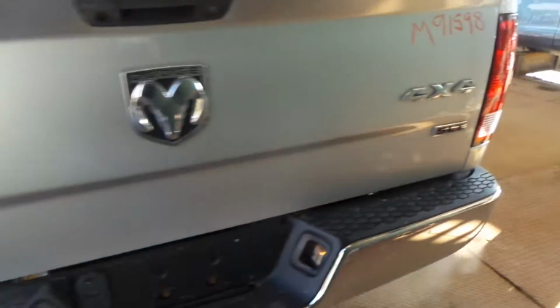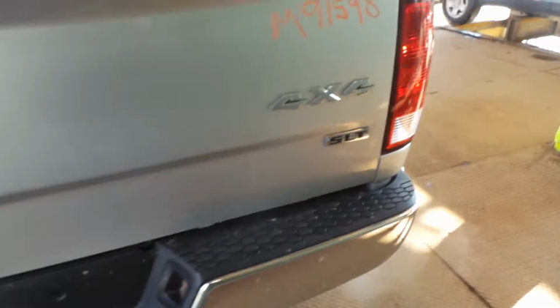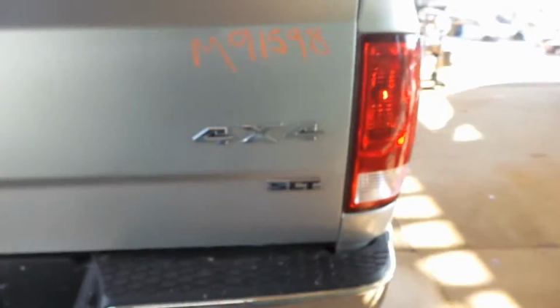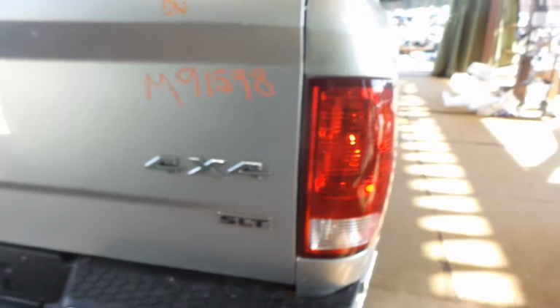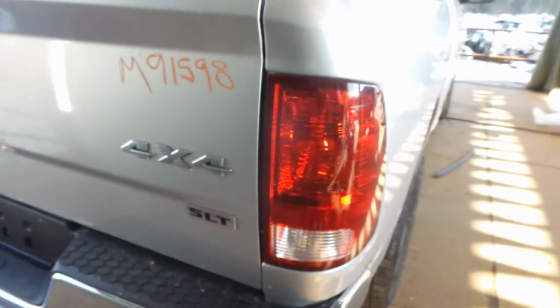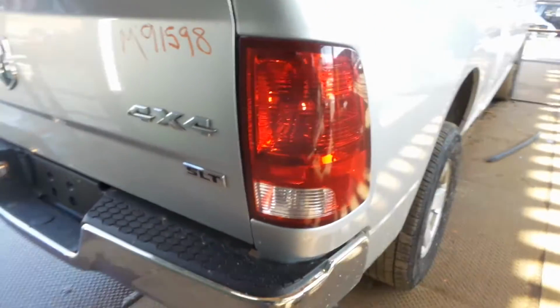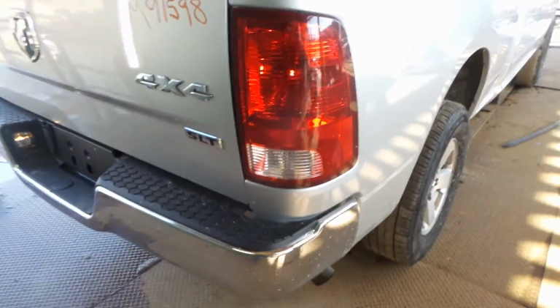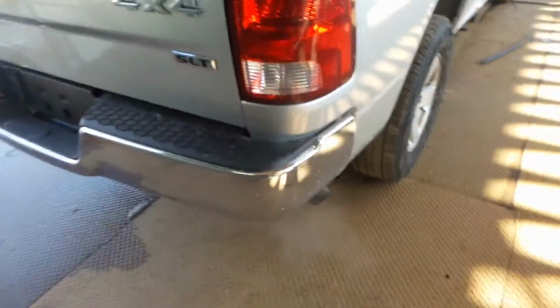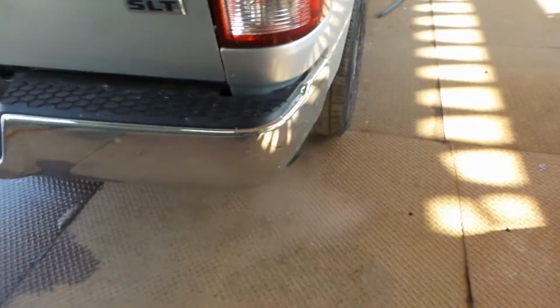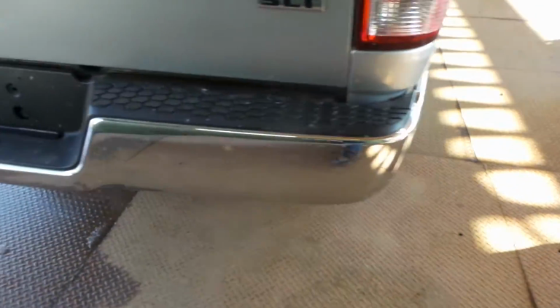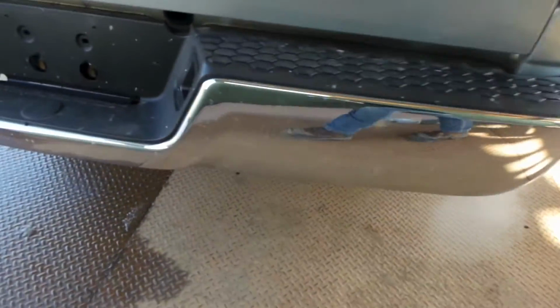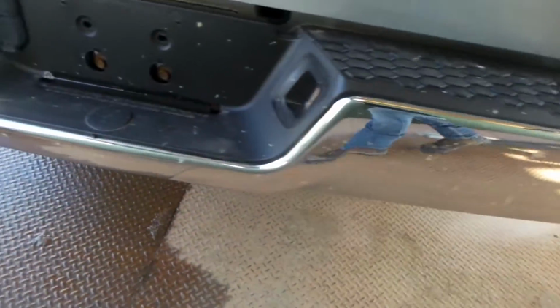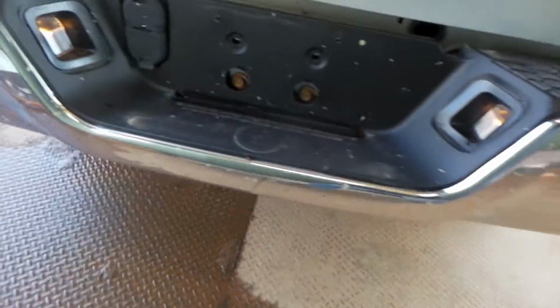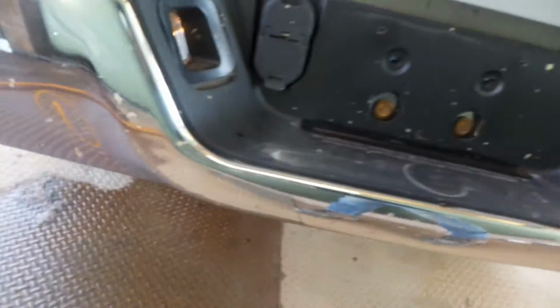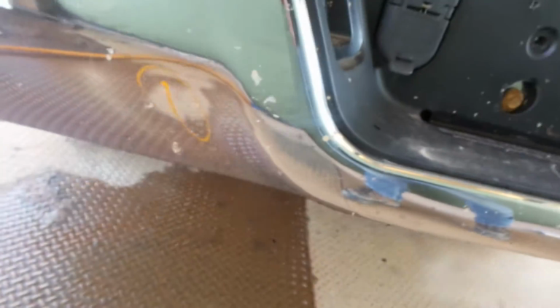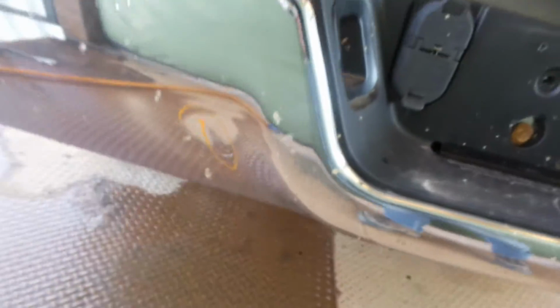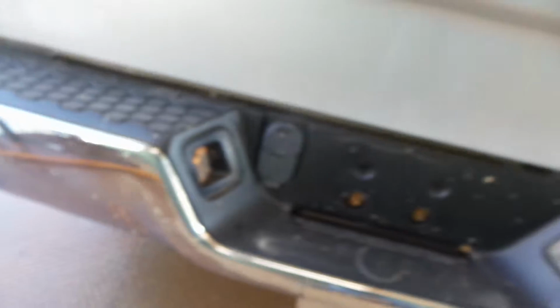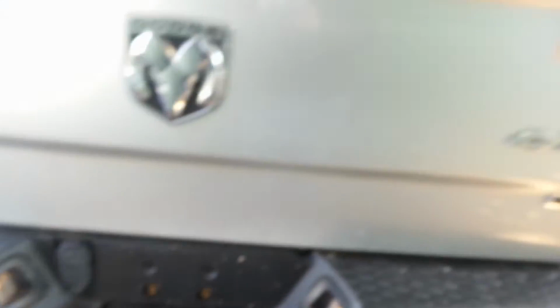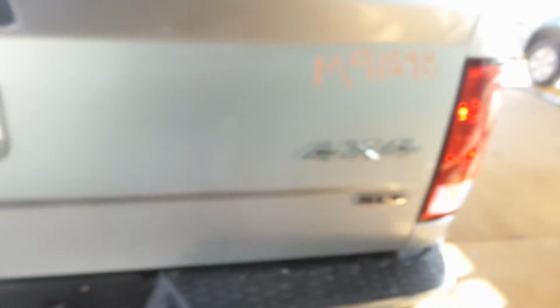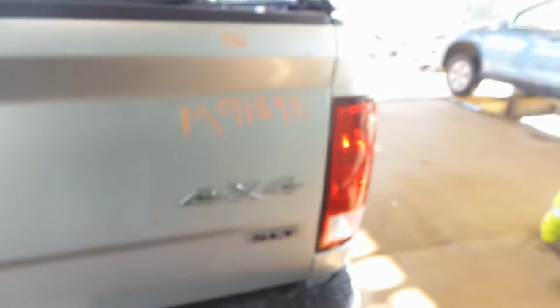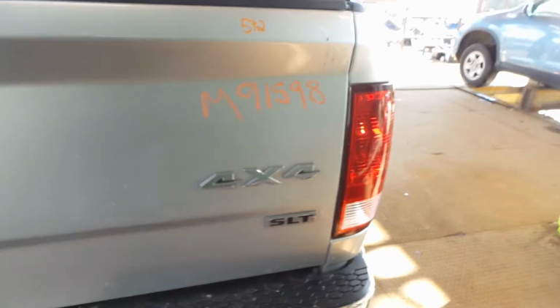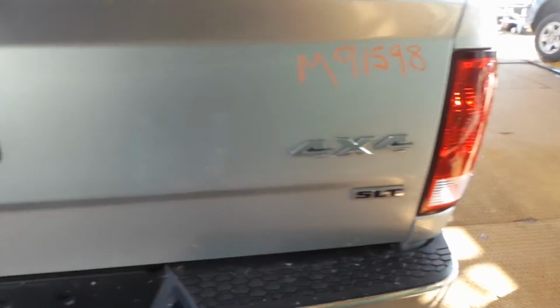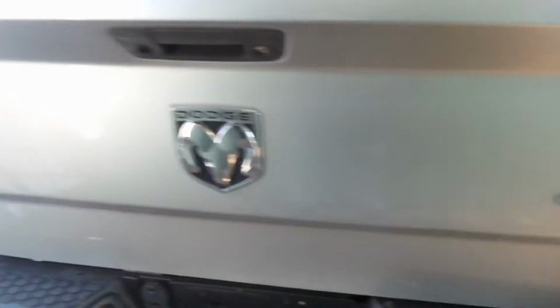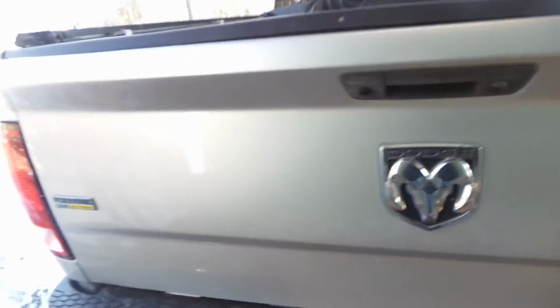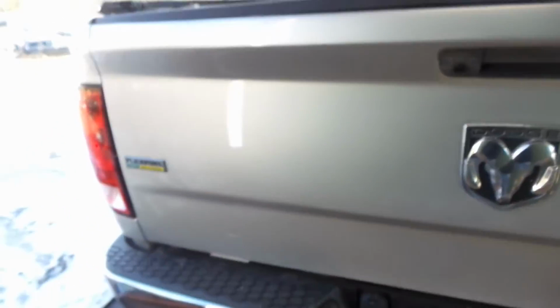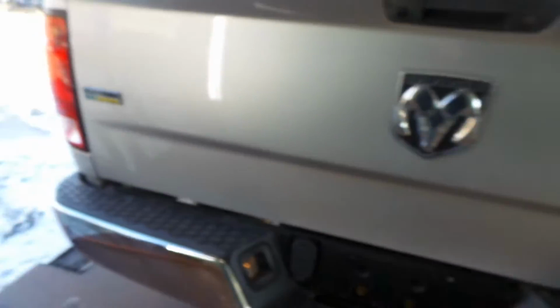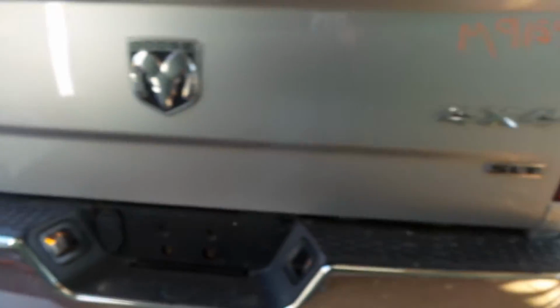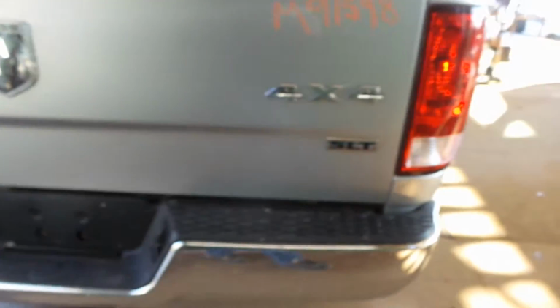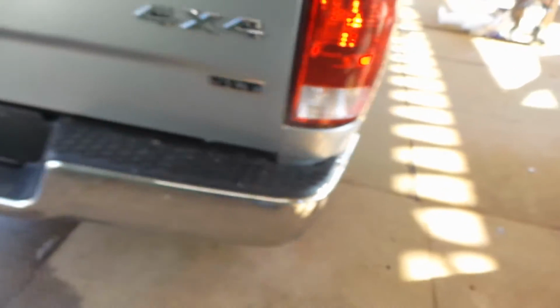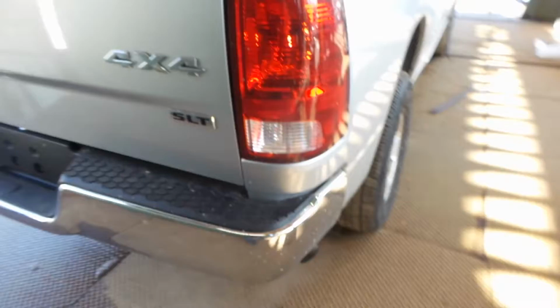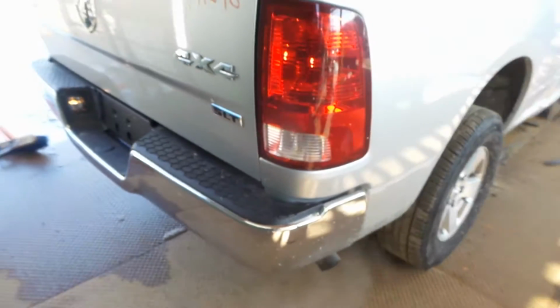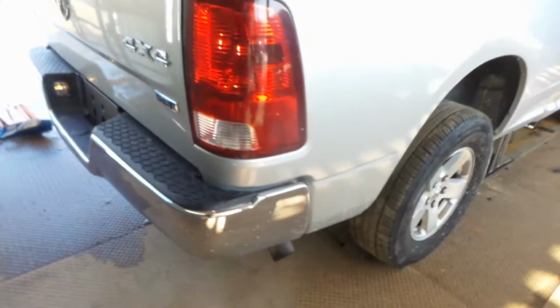Good taillight on the left-hand side as well as the right. We've got a good rear bumper — it's got a couple of small dings. Rear liftgate has also been repainted.